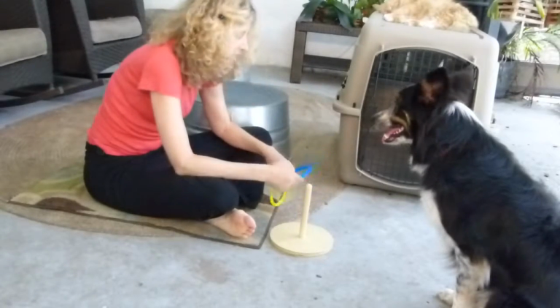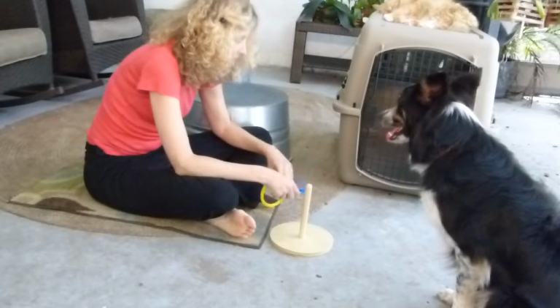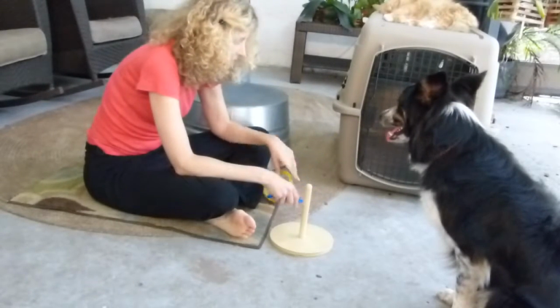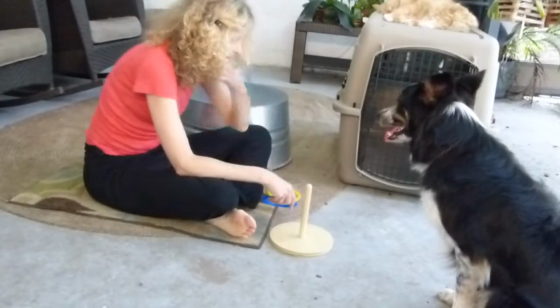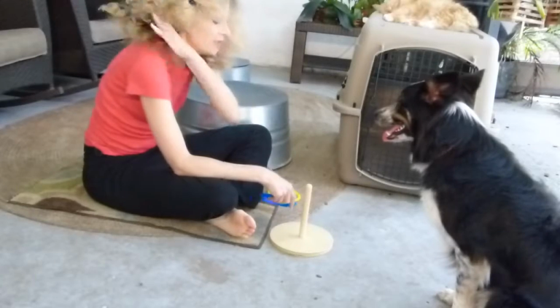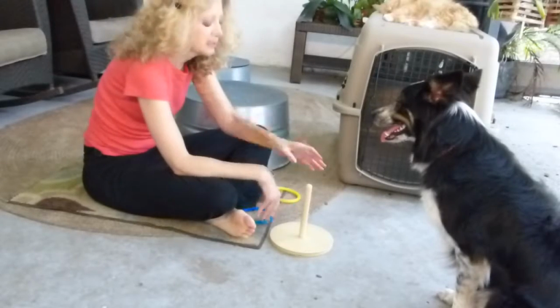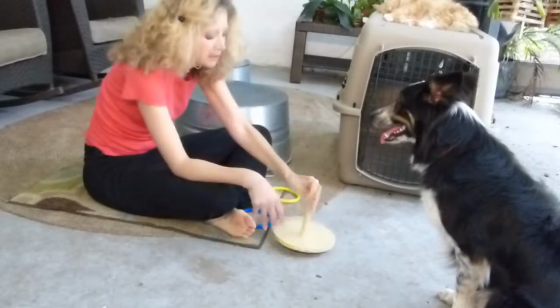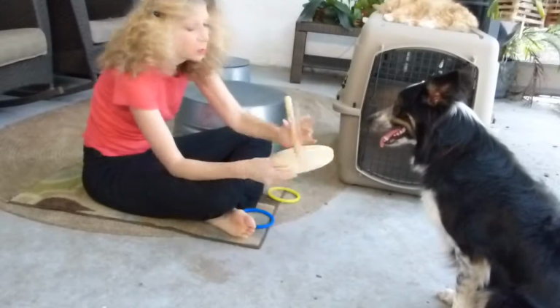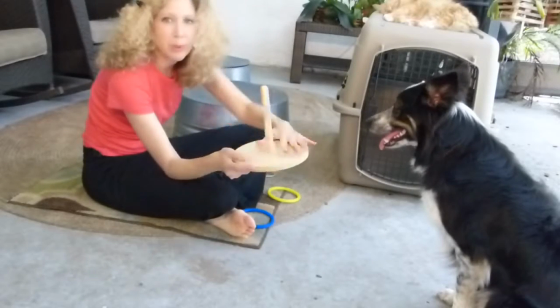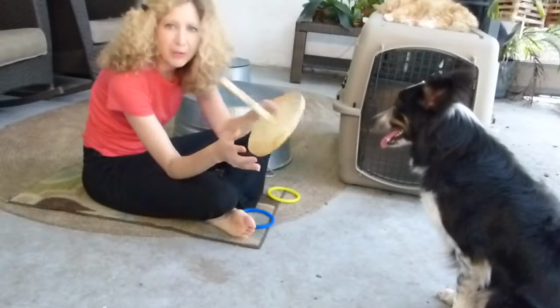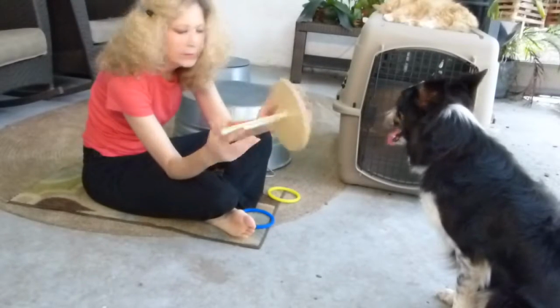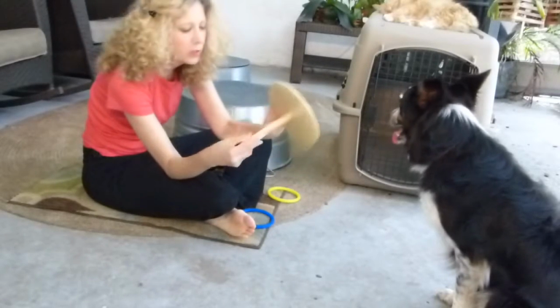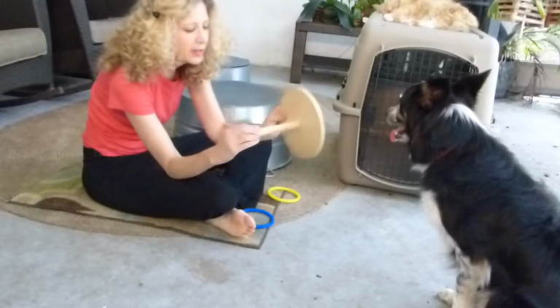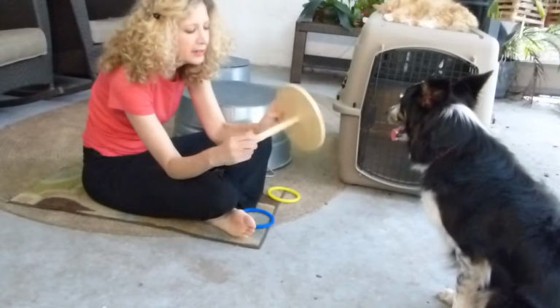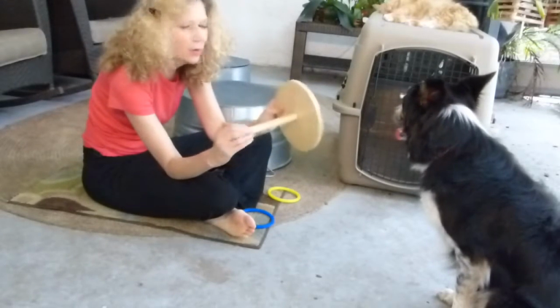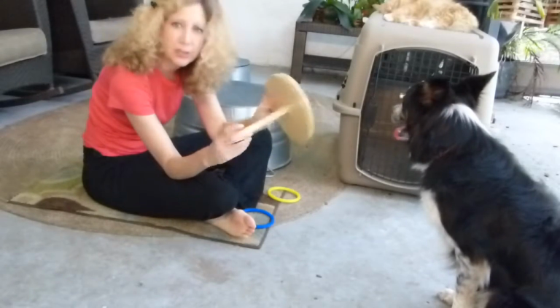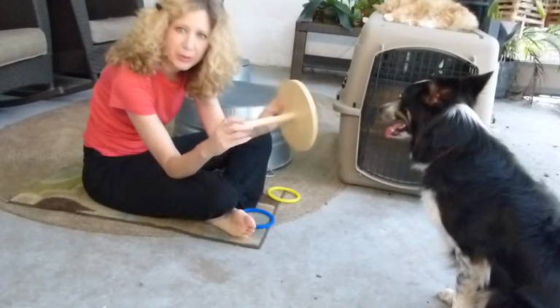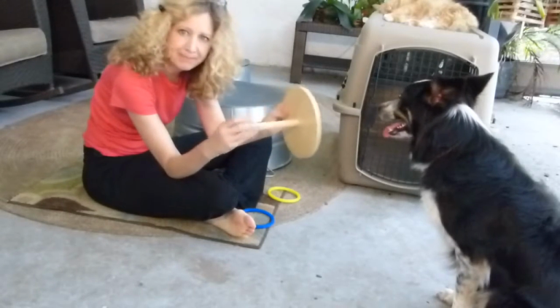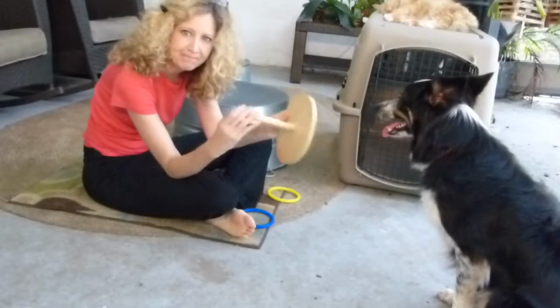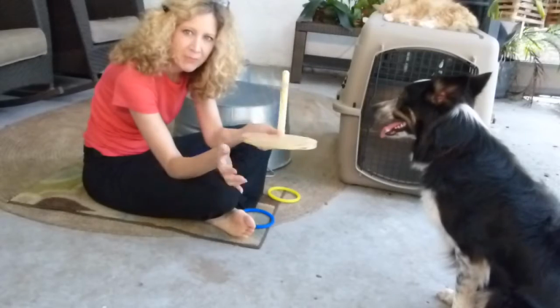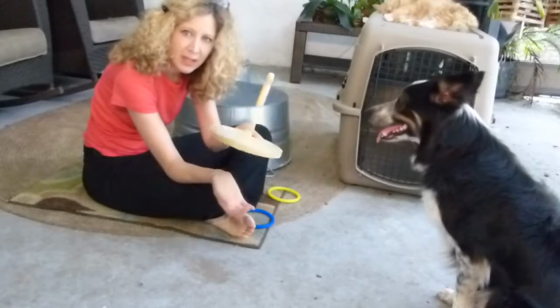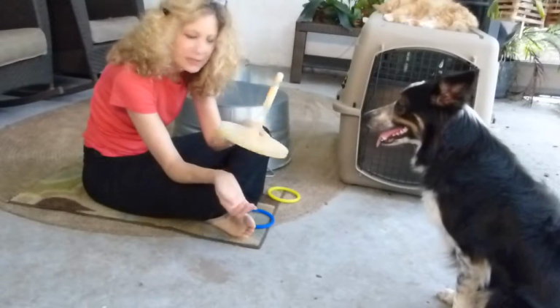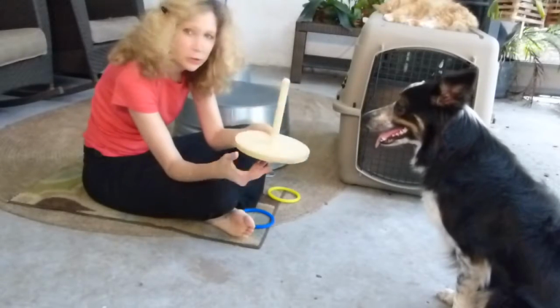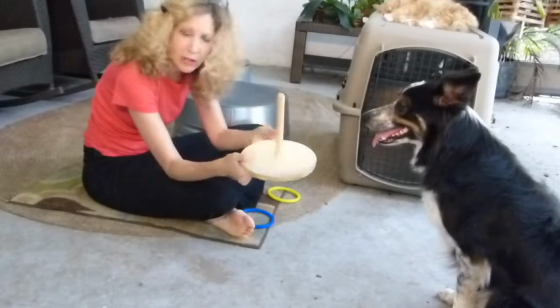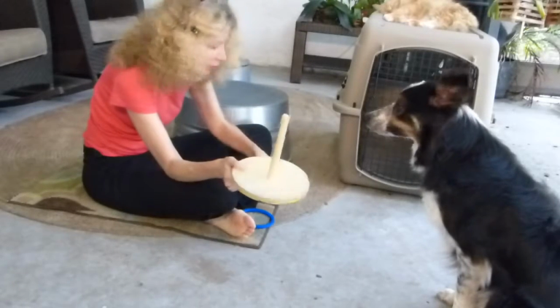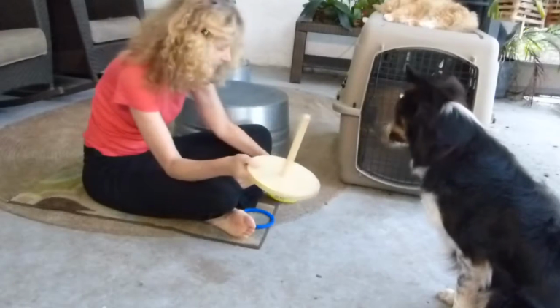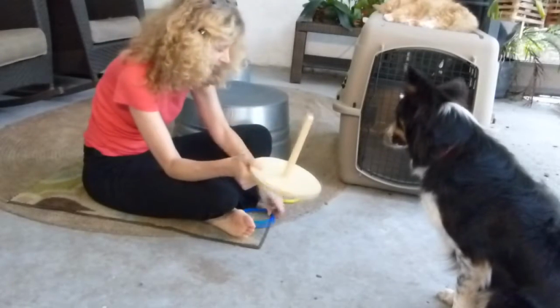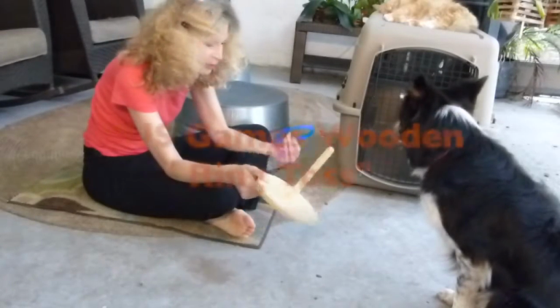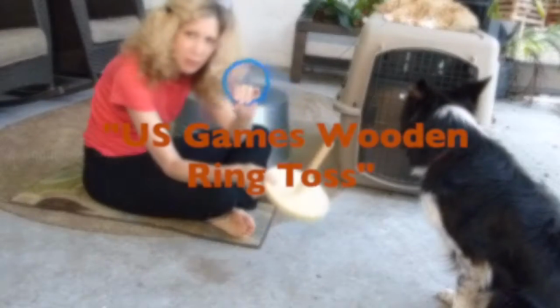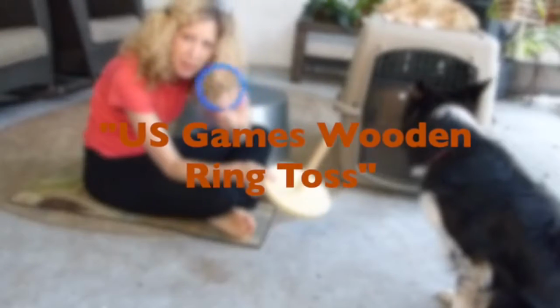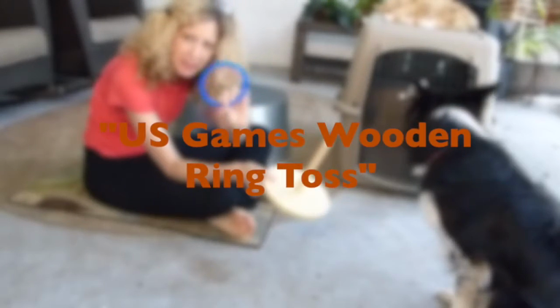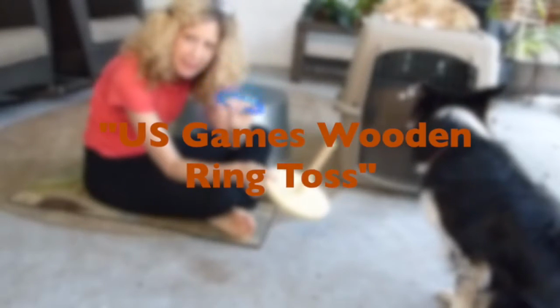I got this on Amazon — it's a wooden platform with a dowel that screws in. Simple child's toy, and these are some hard plastic rings.